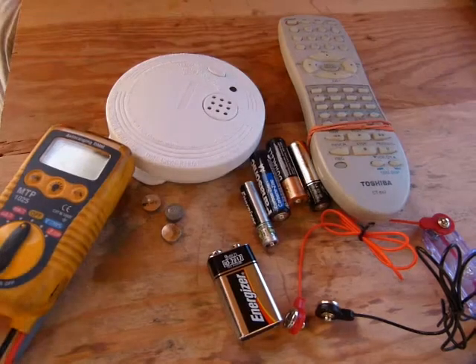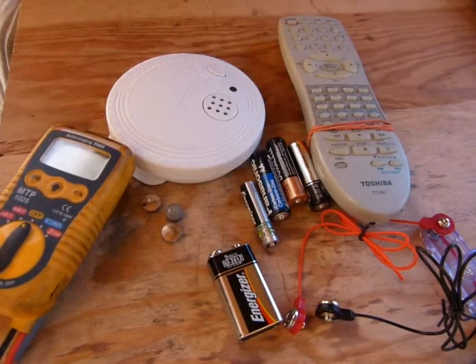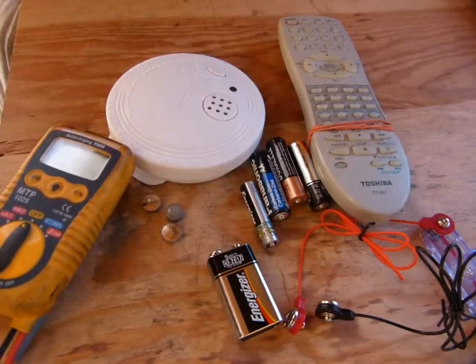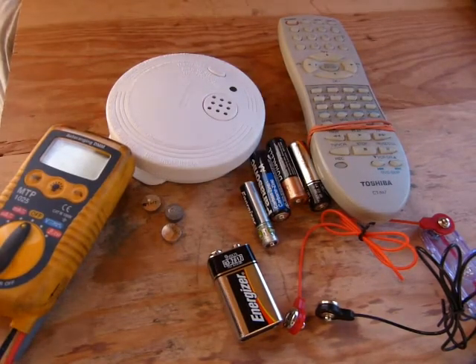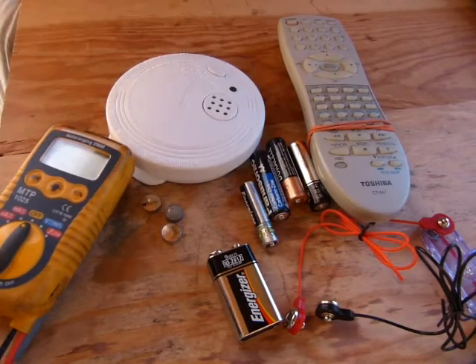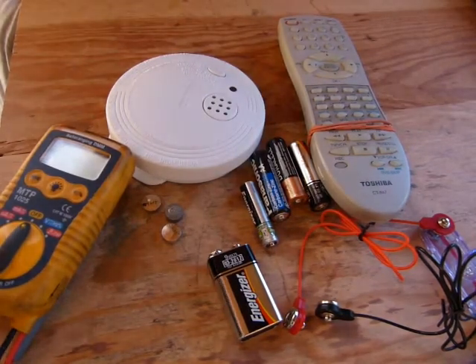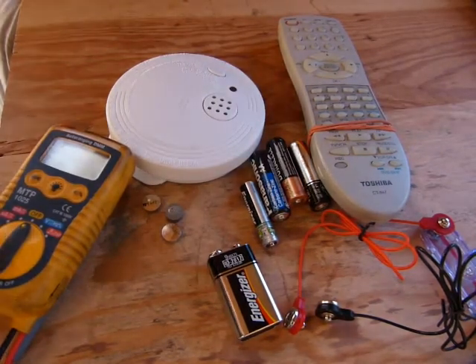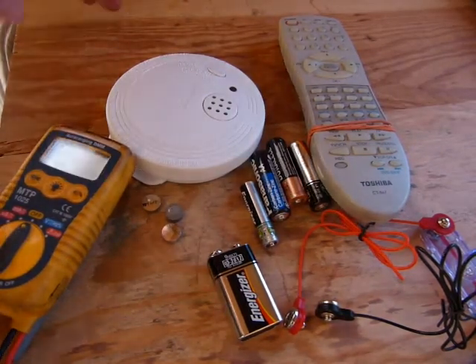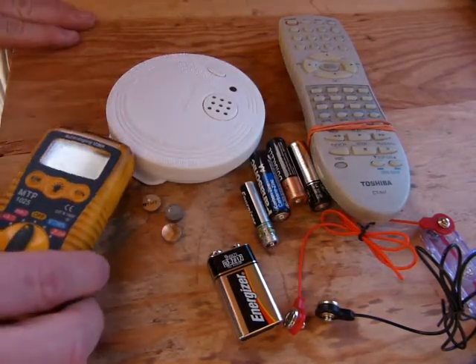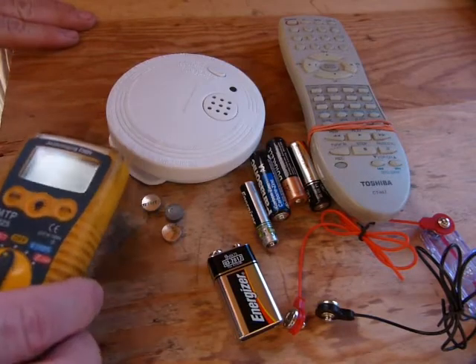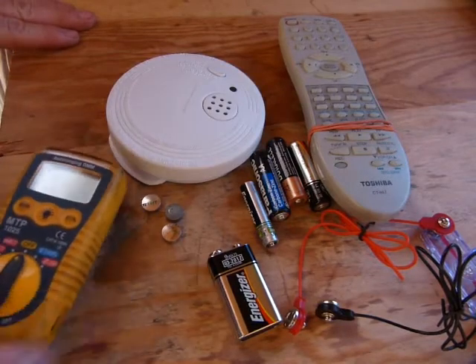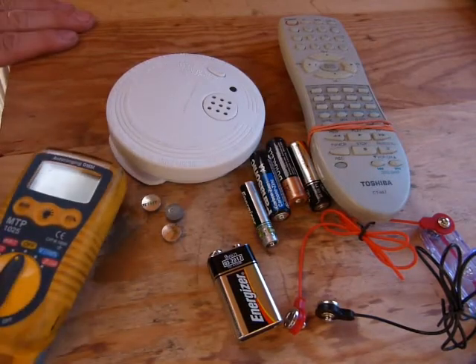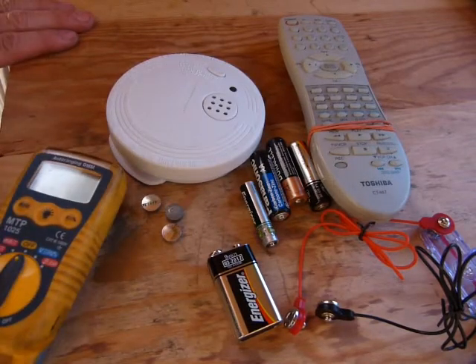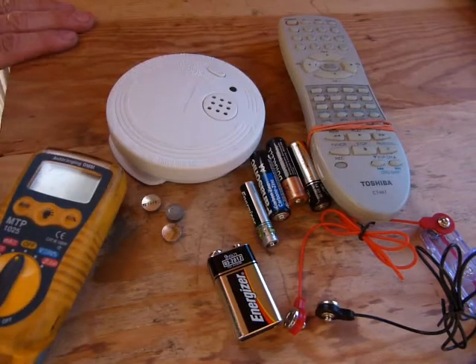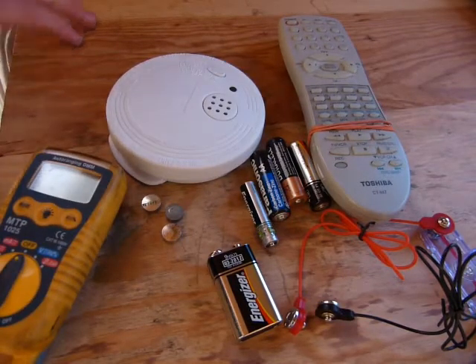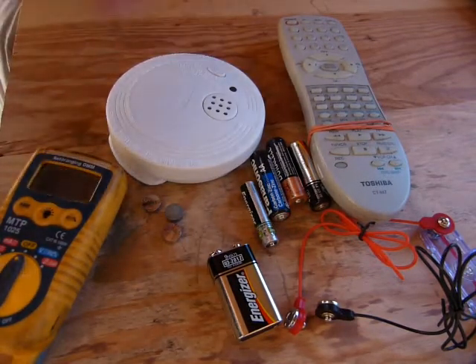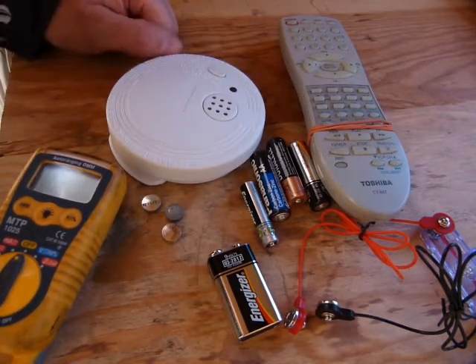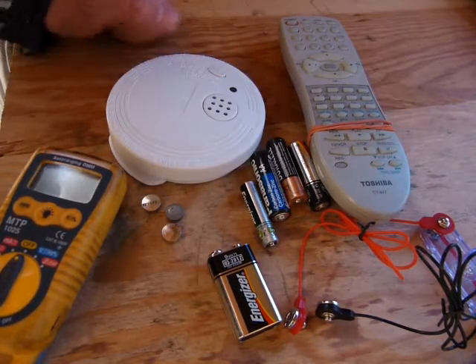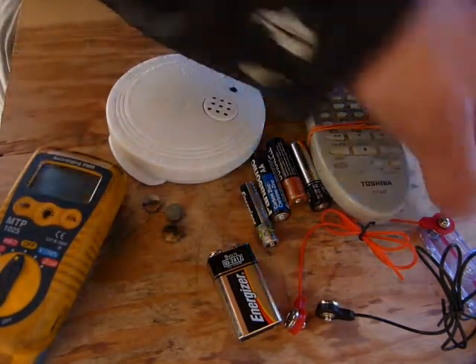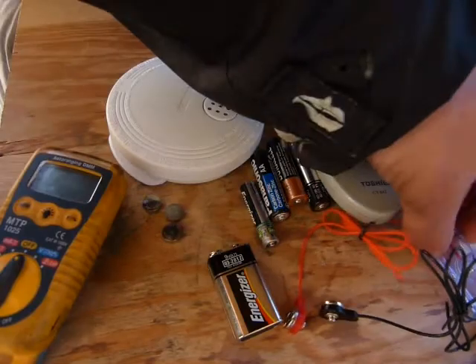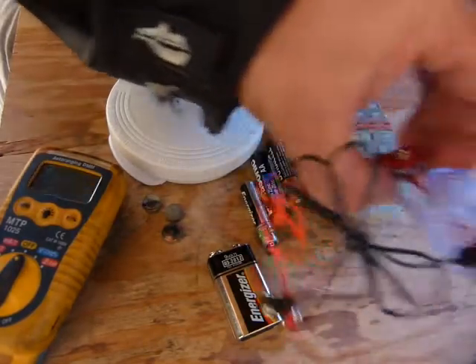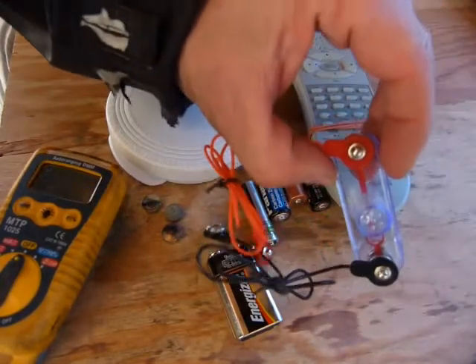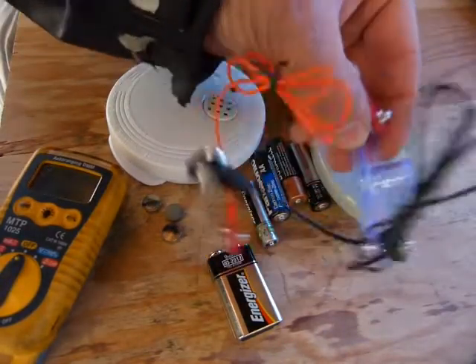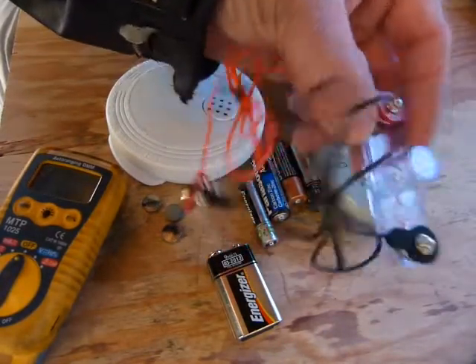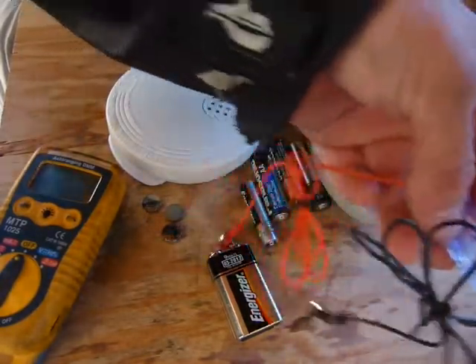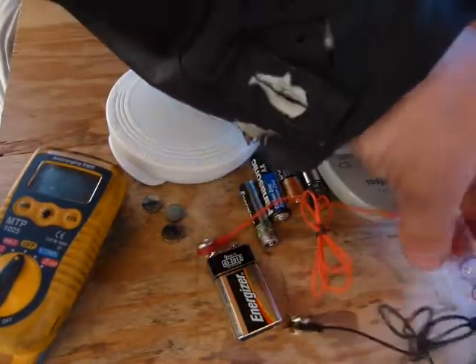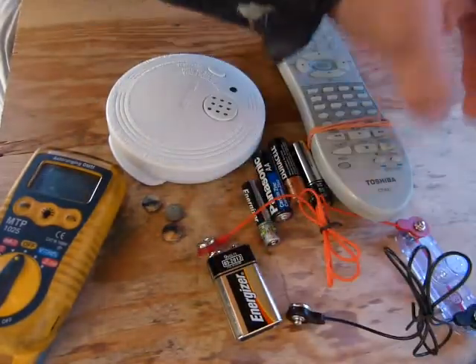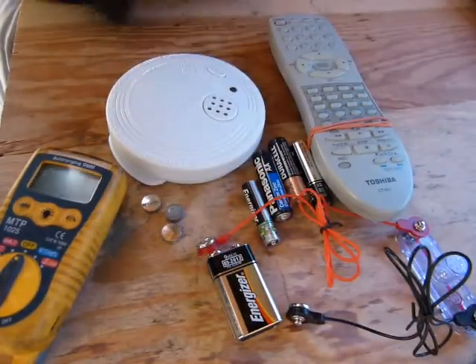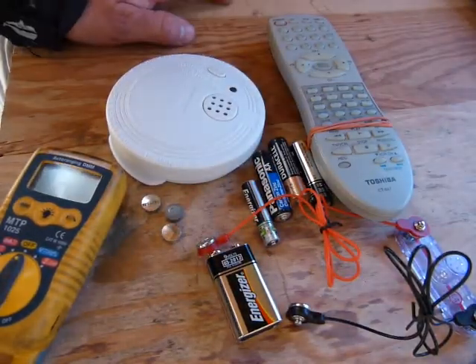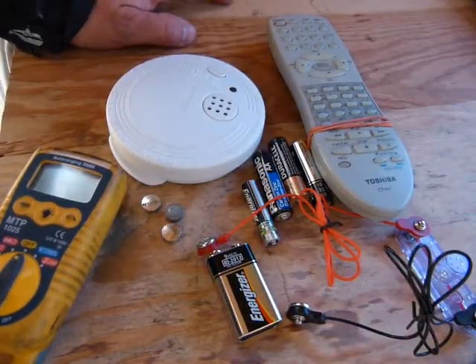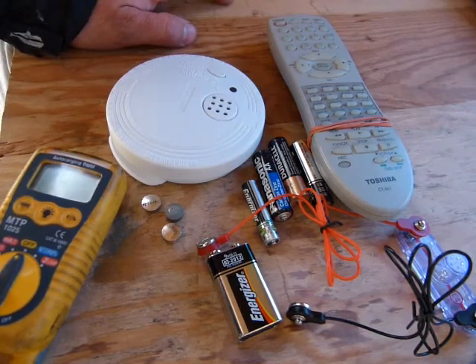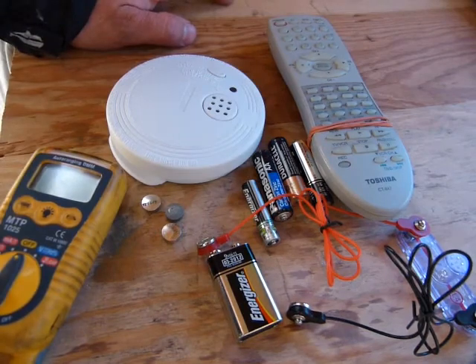Checking your batteries is a simple matter. In this video I'll show you how to use a voltmeter and we will make sense out of the measurements with the help of this light bulb that I took out of the kids electrical toy kit.